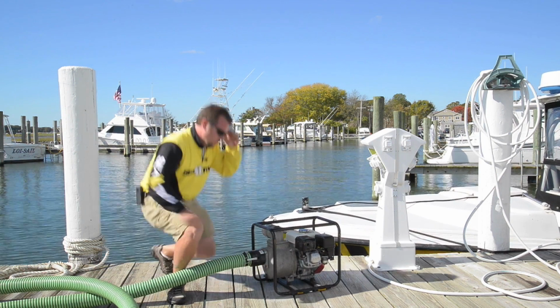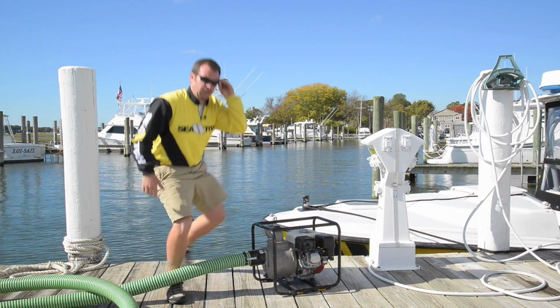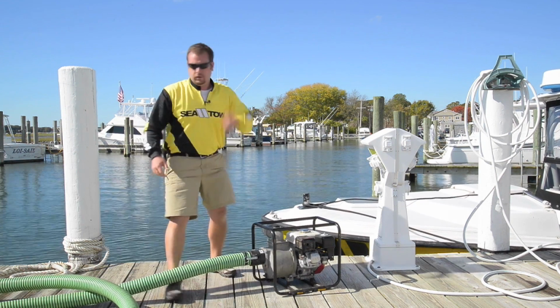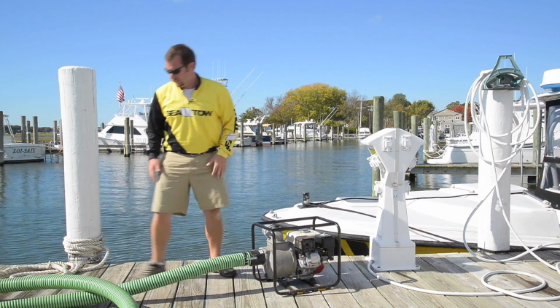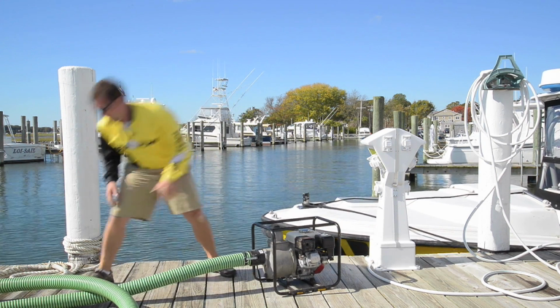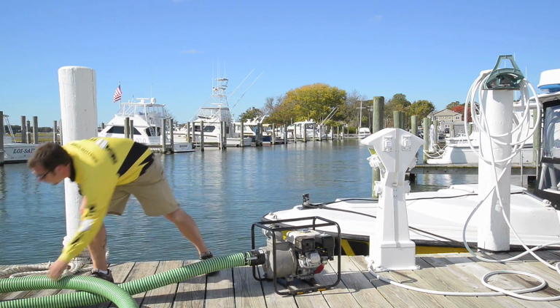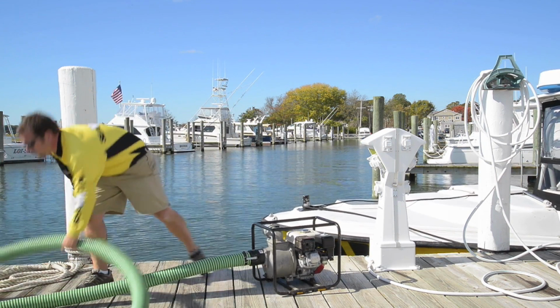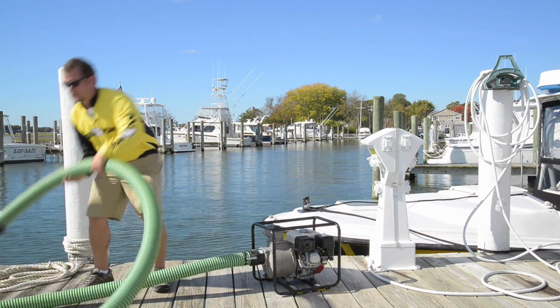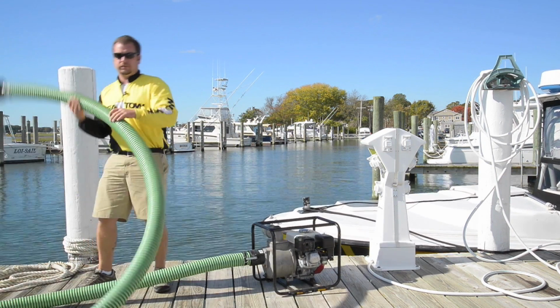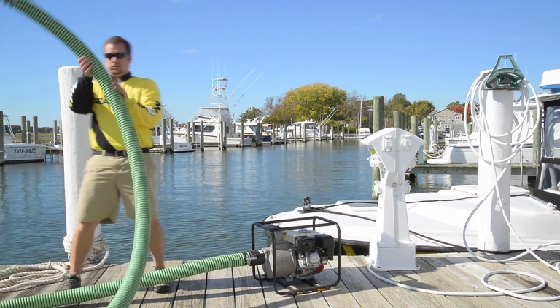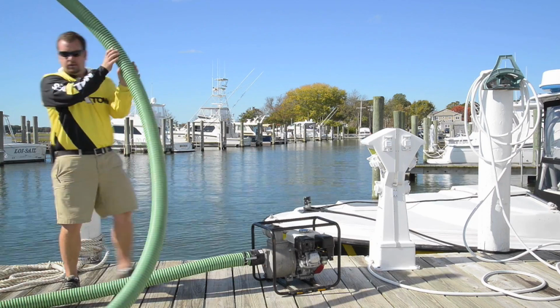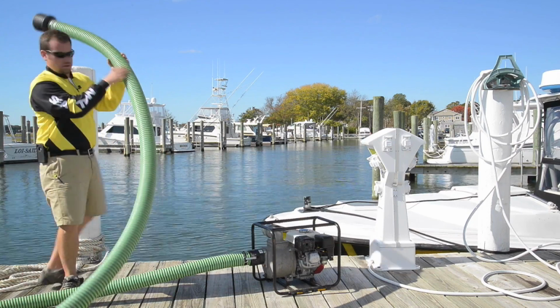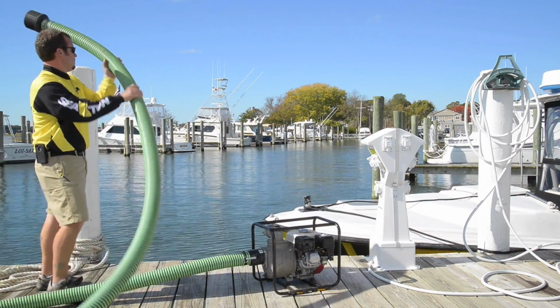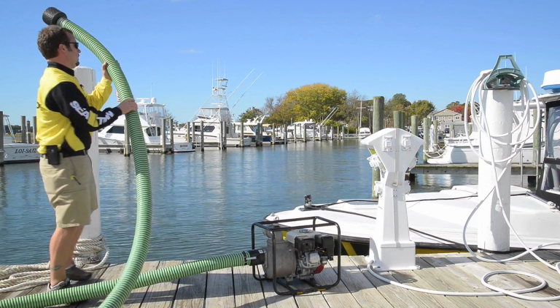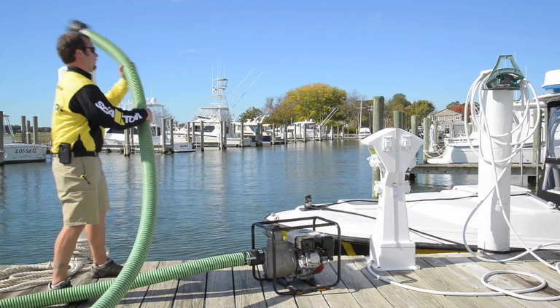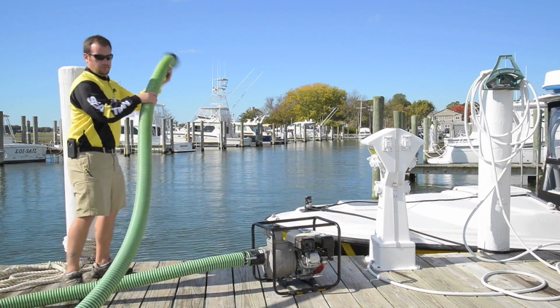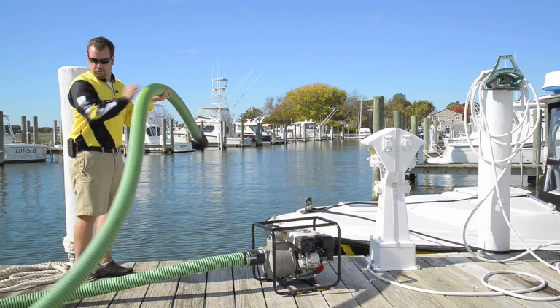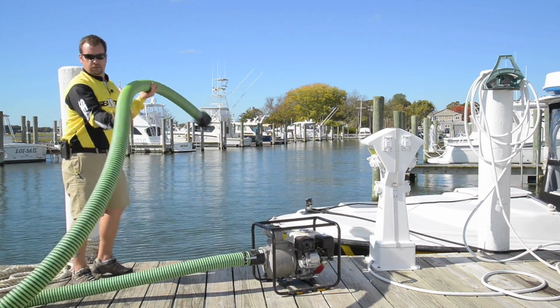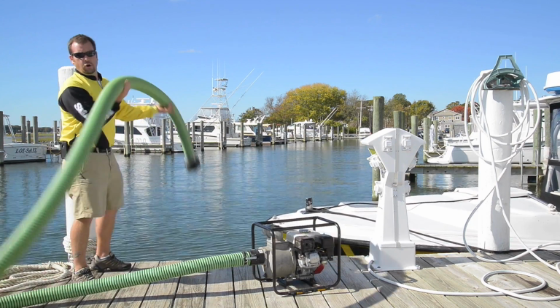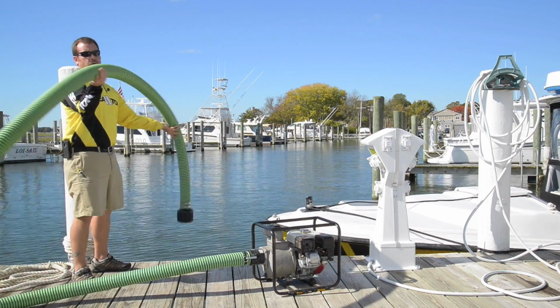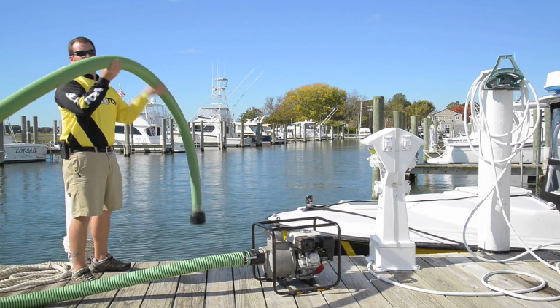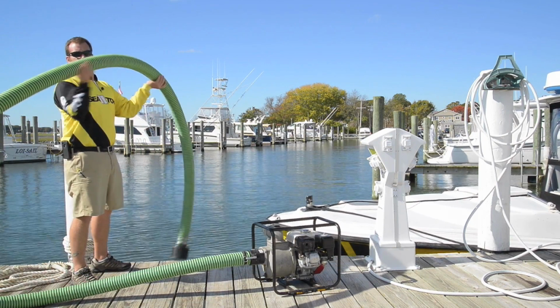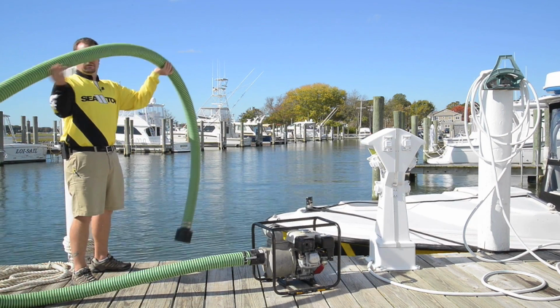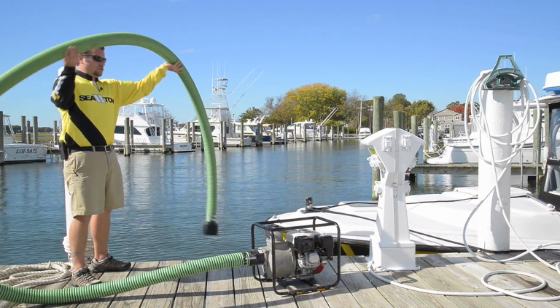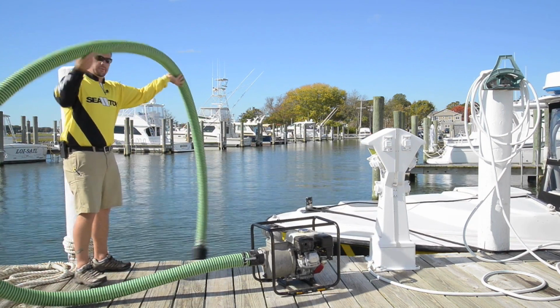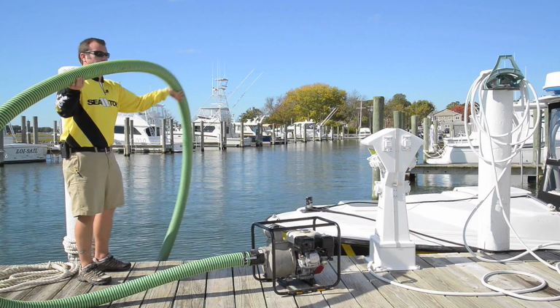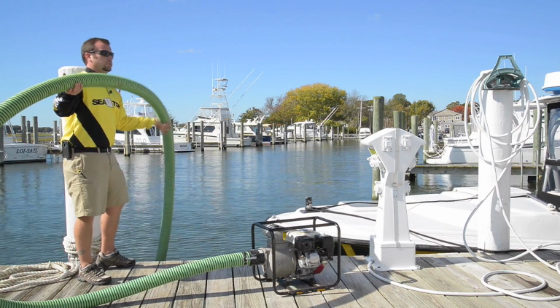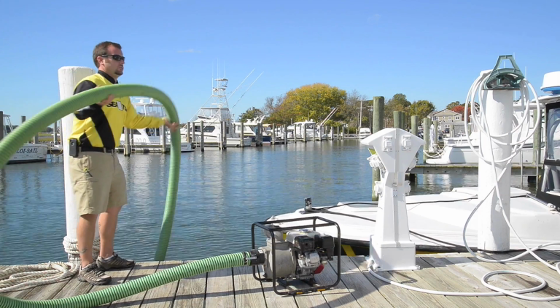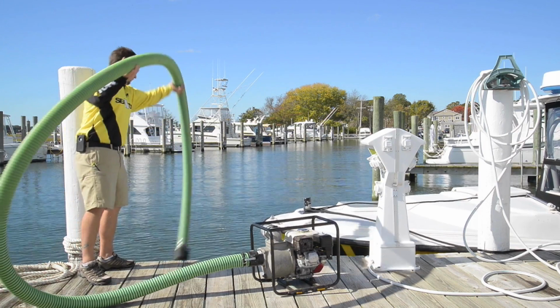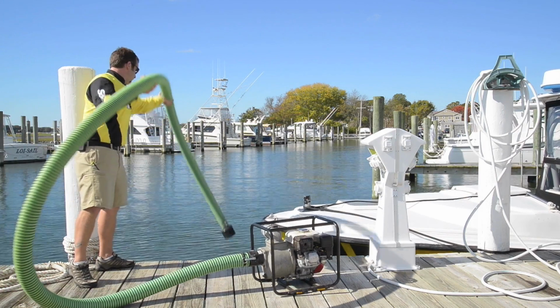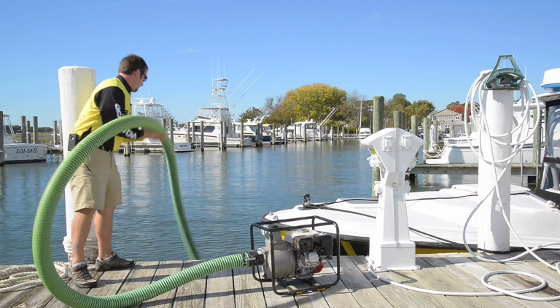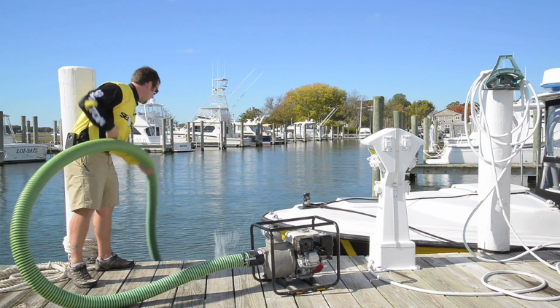Once you have your hose hooked up, you can put the suction end down into the hole where the water may be coming in, or the engine compartment — wherever you believe is the best spot.